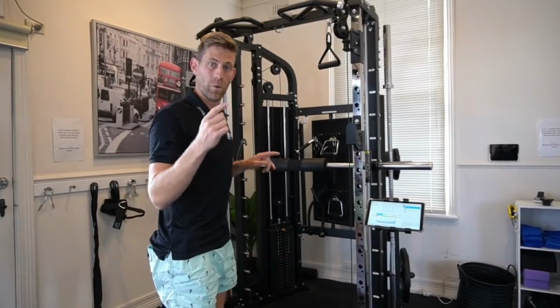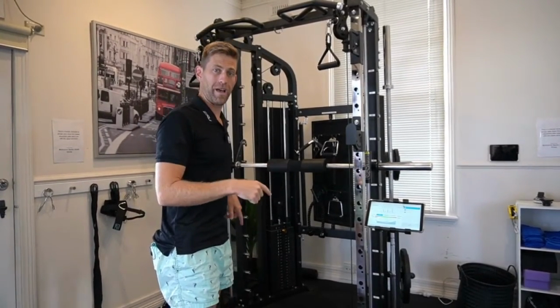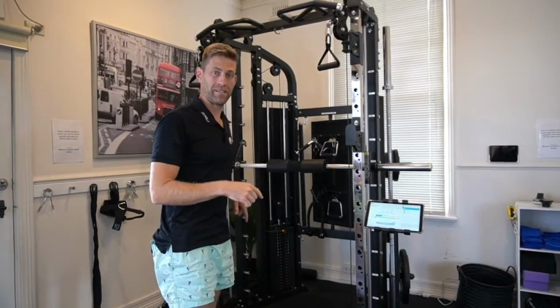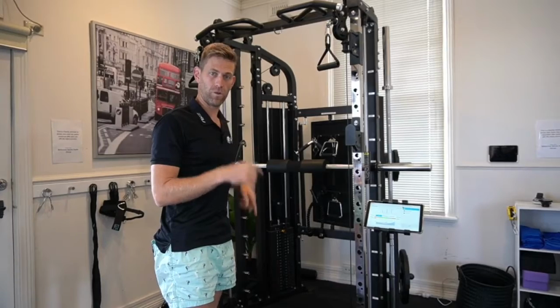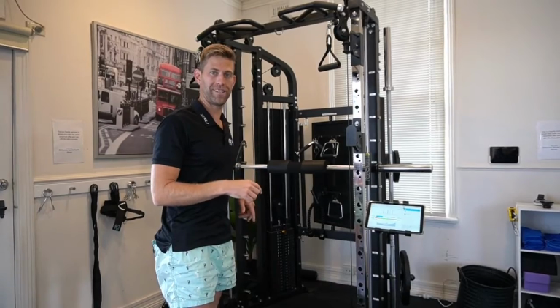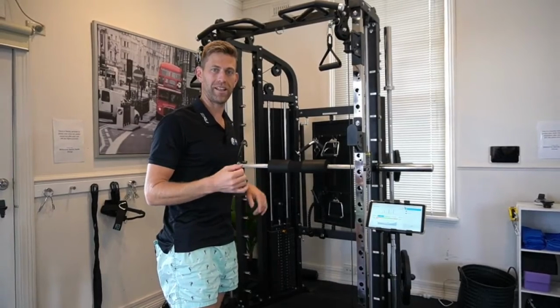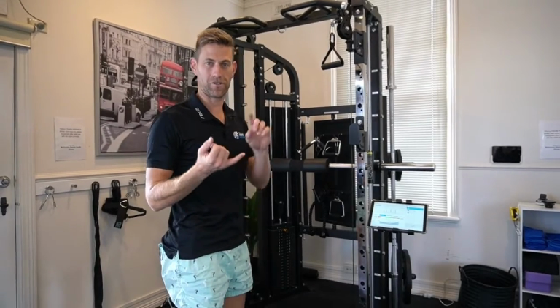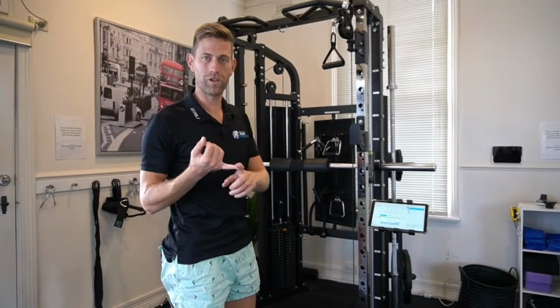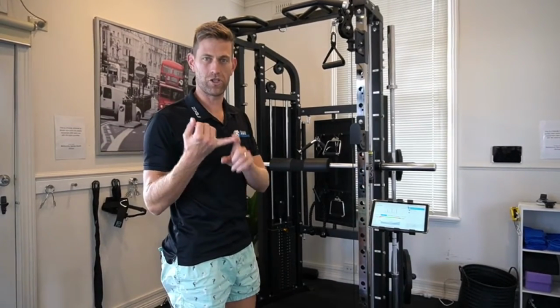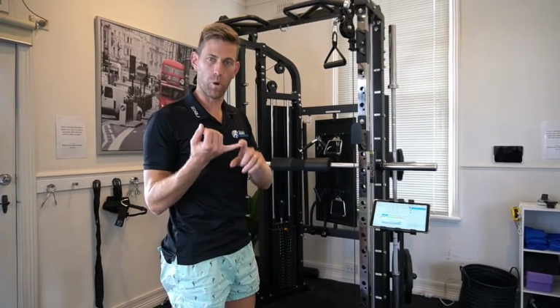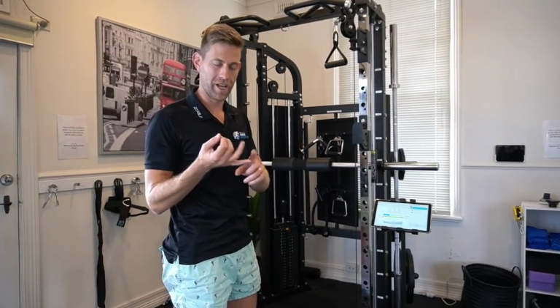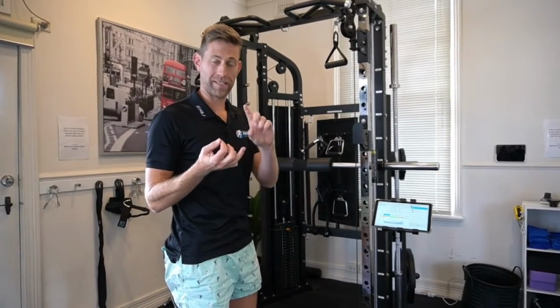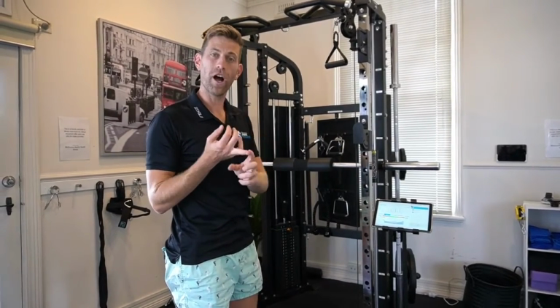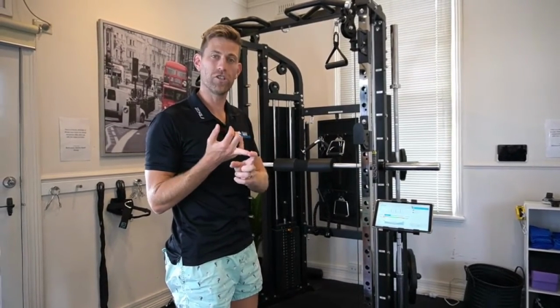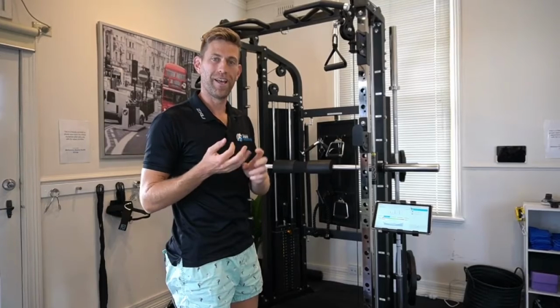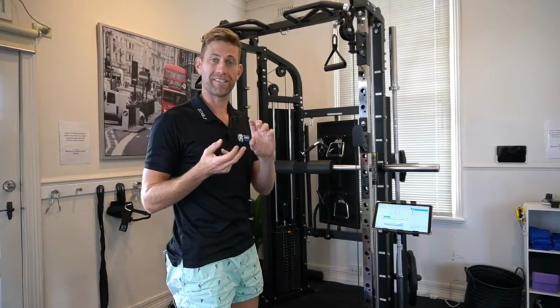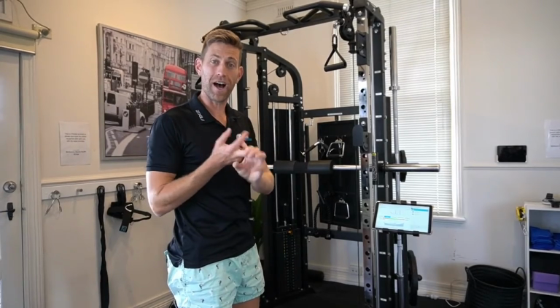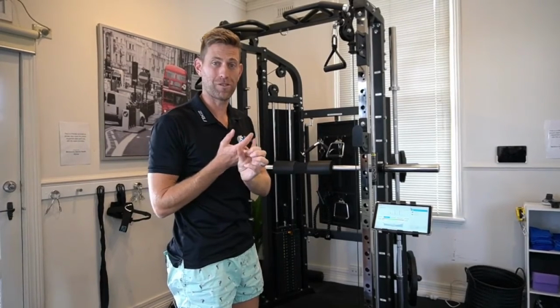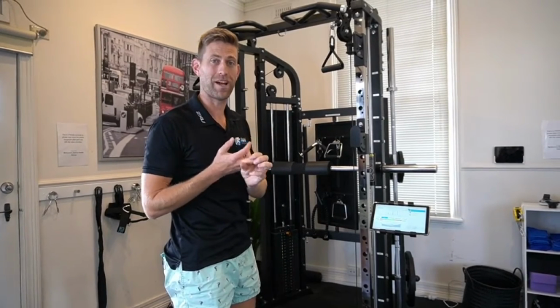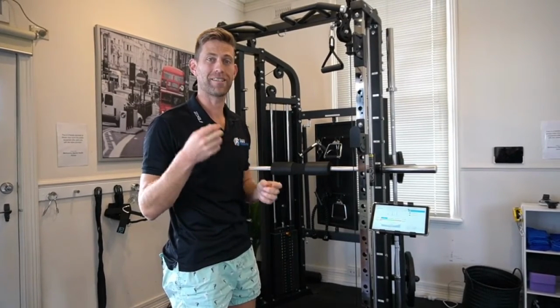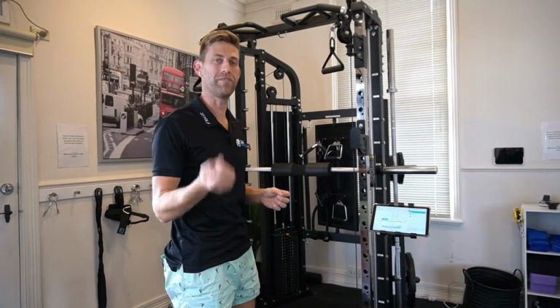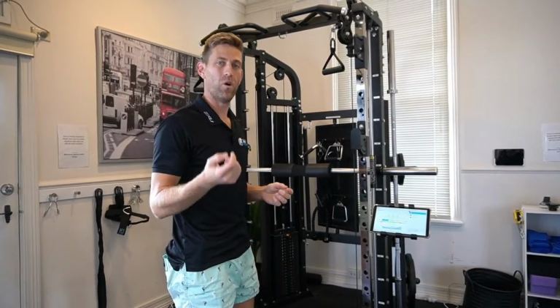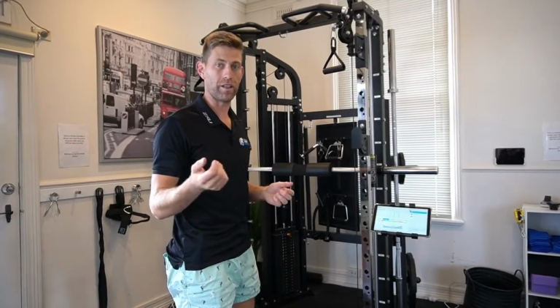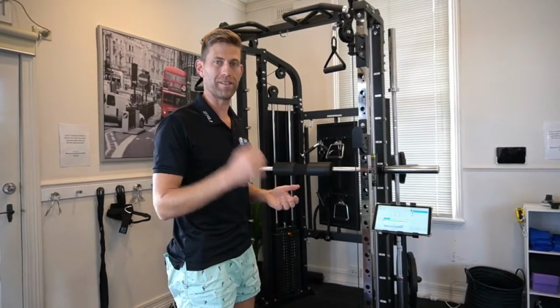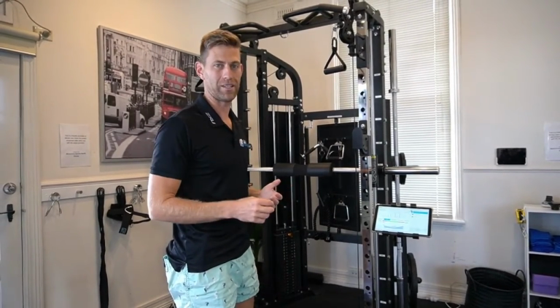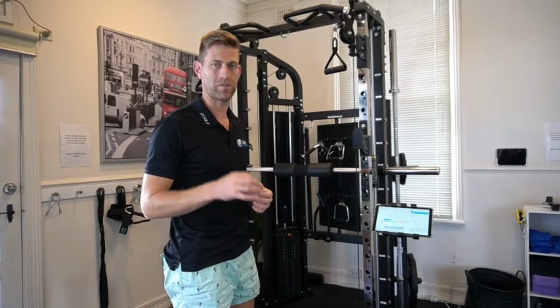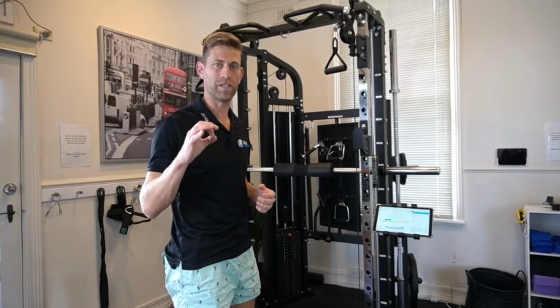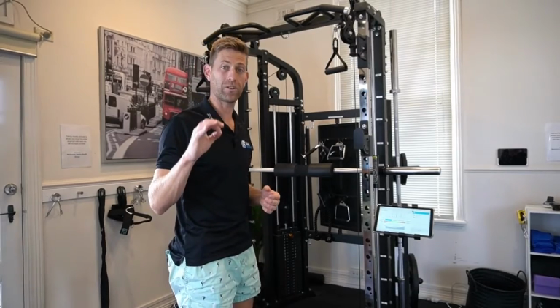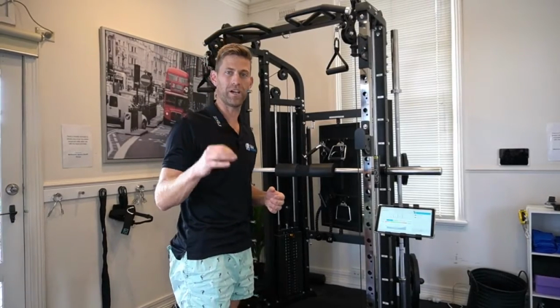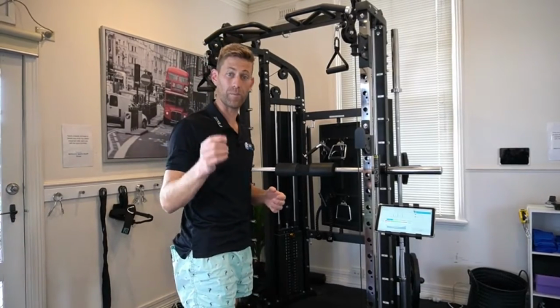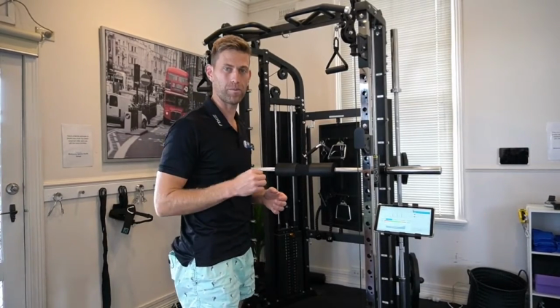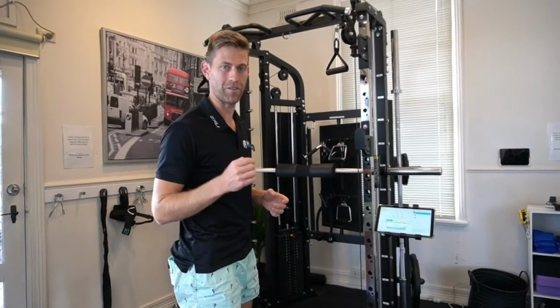We've got some Accent force plates here which tell us how strong you can jump or push, how high you can jump, how fast your muscles contract, and how heavy or lightly you may be landing as well. Some really hardcore detail you can't pick up with the naked eye.